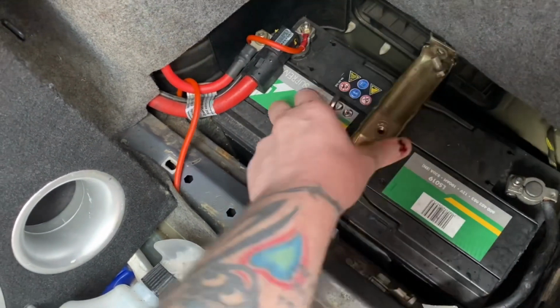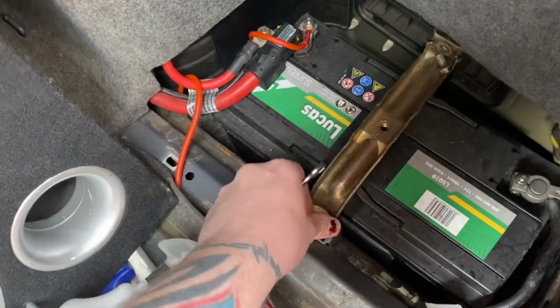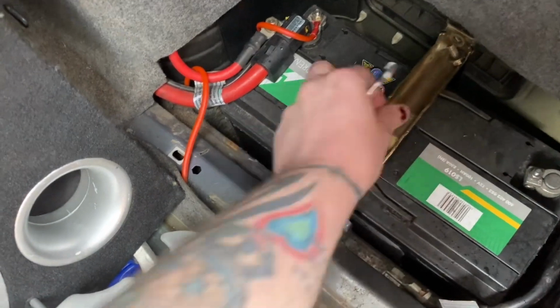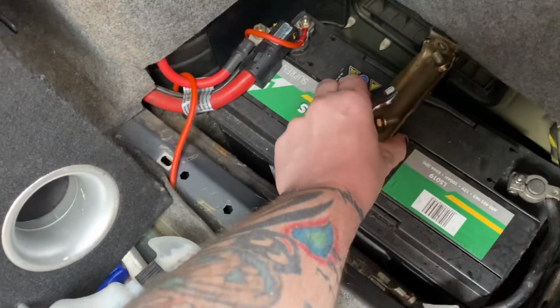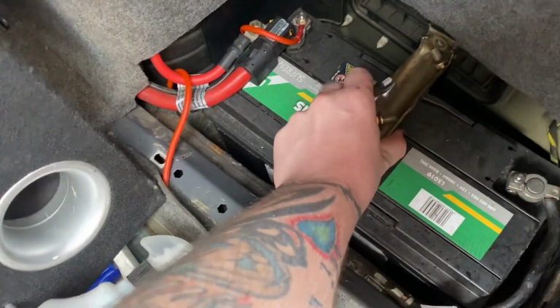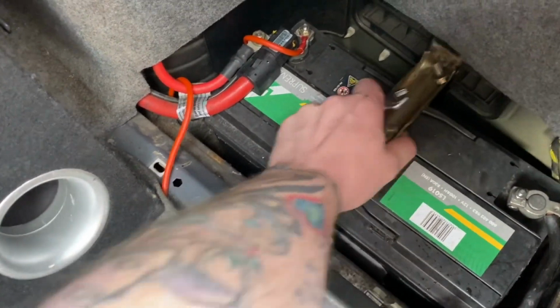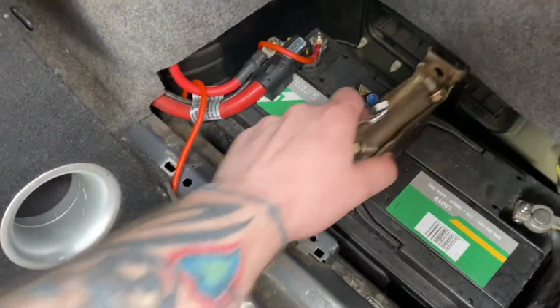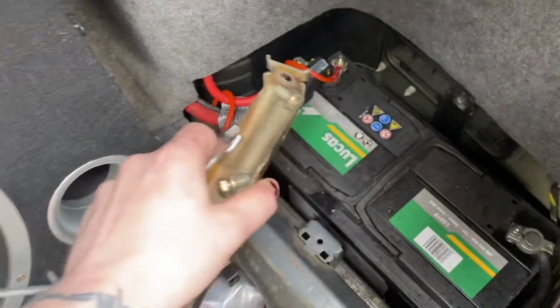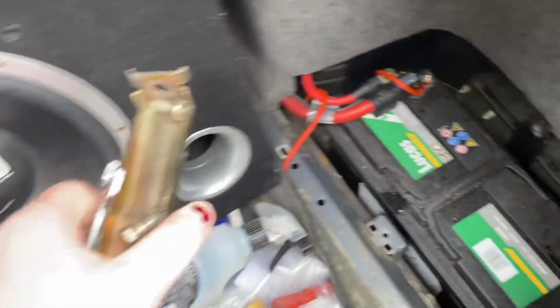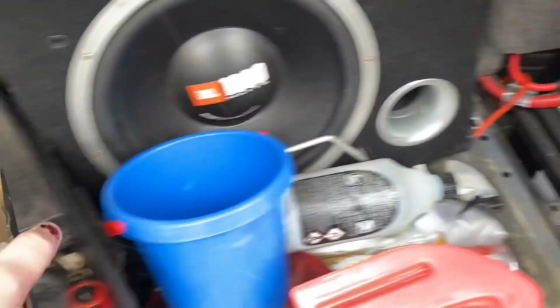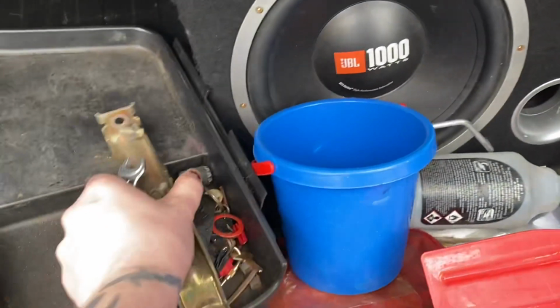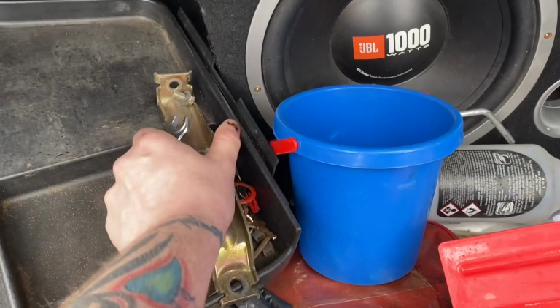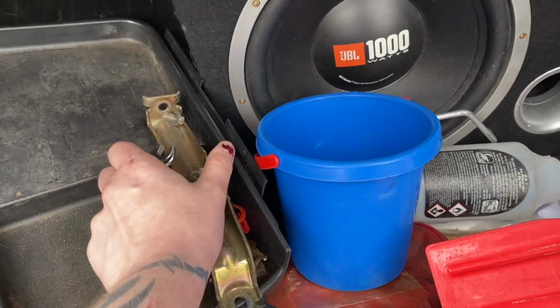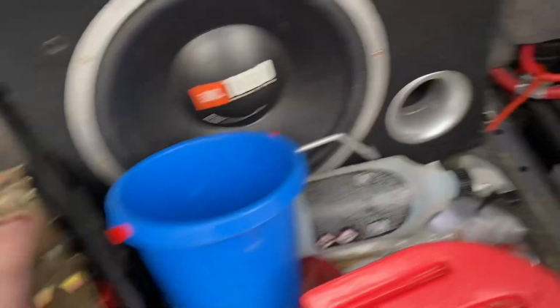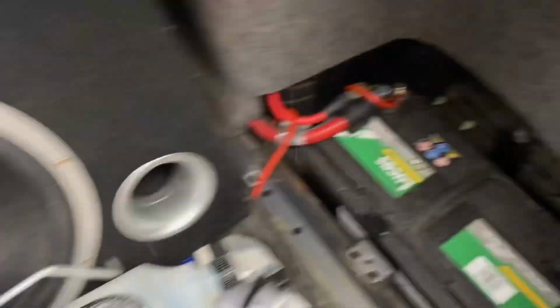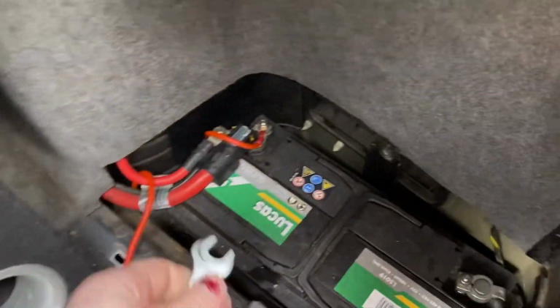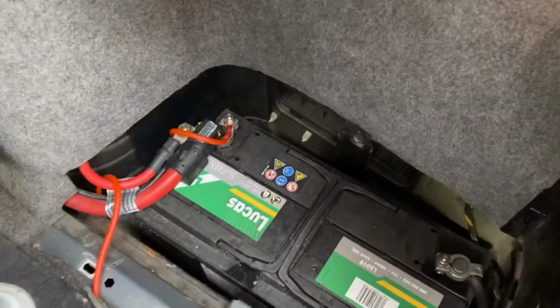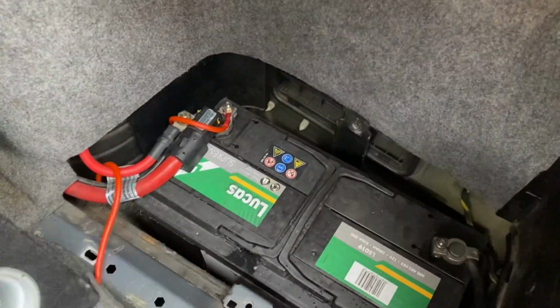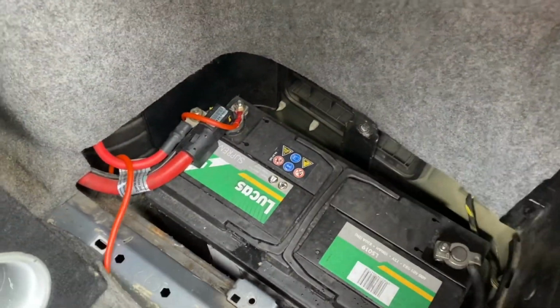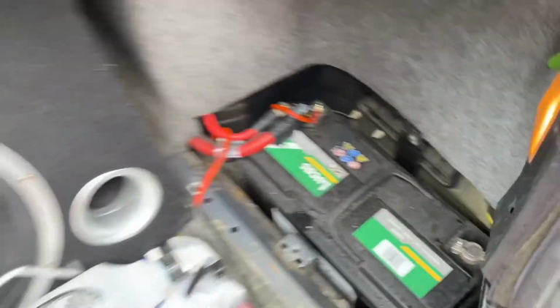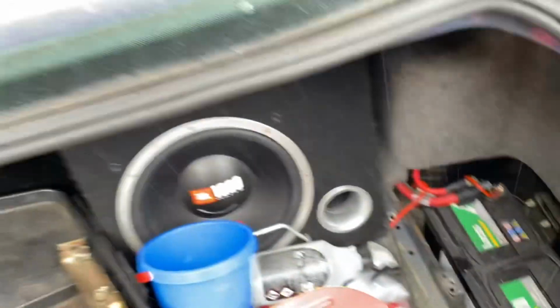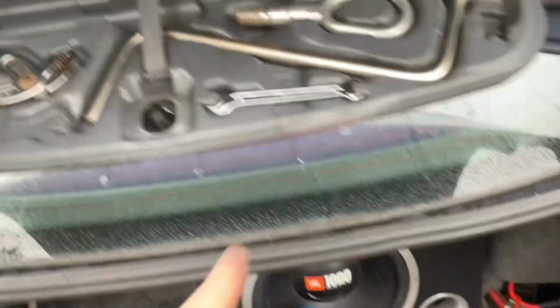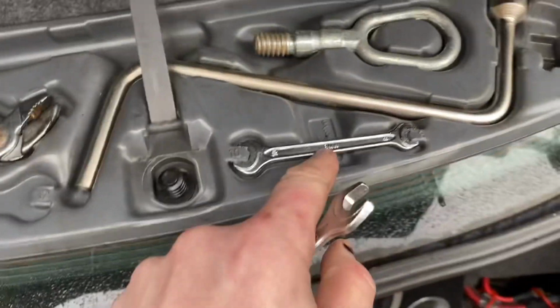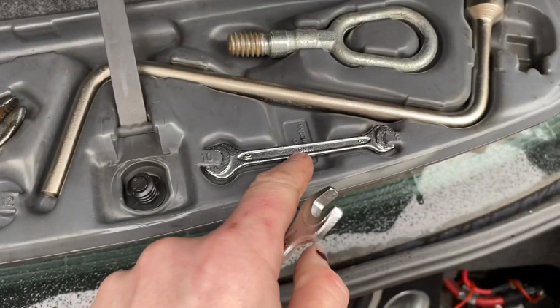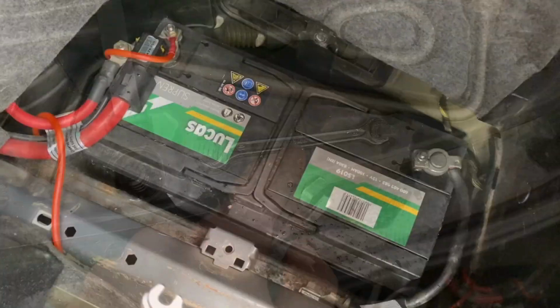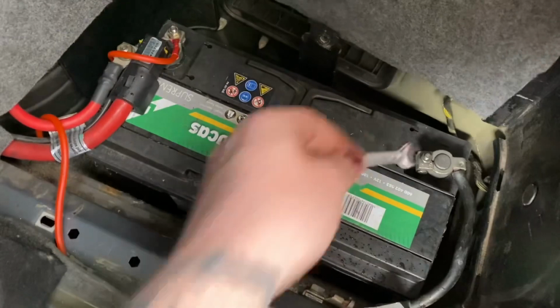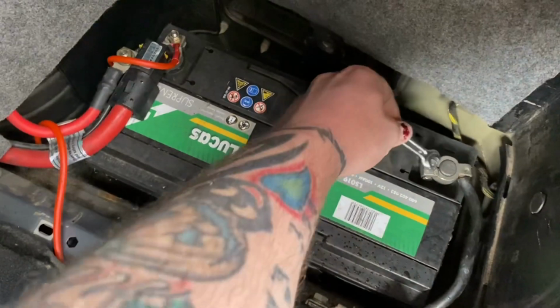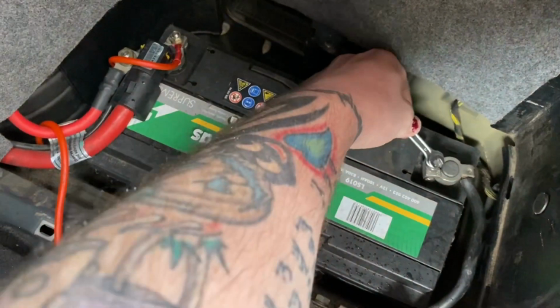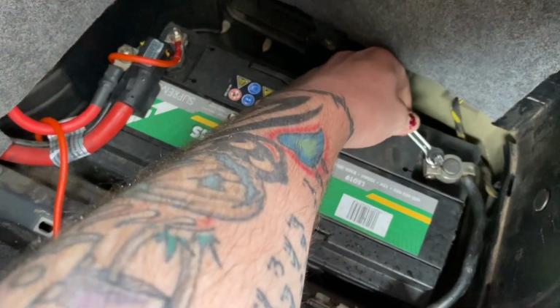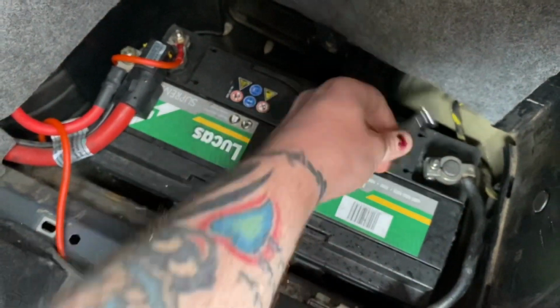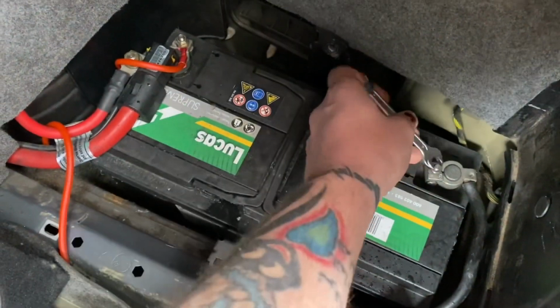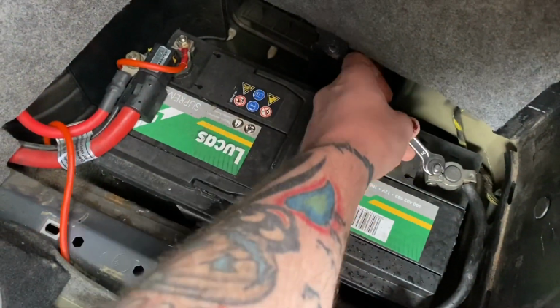Anyway, let's get that off first — it just lifts out of place. Put it there, nice and safe. Then we need a 10mm, which we have also got.